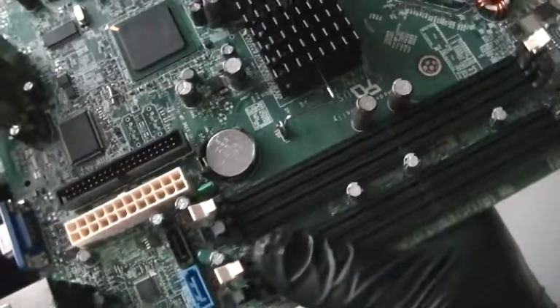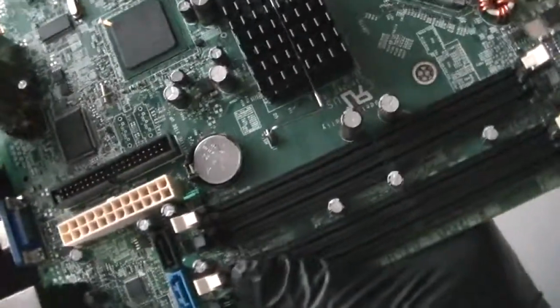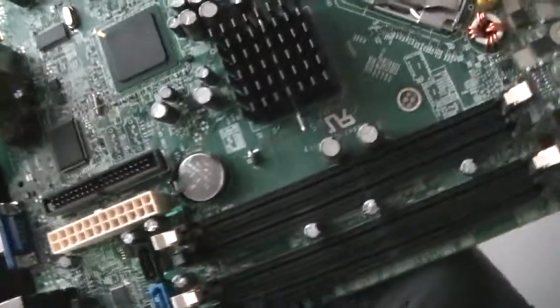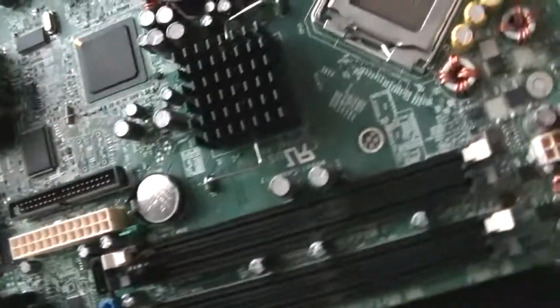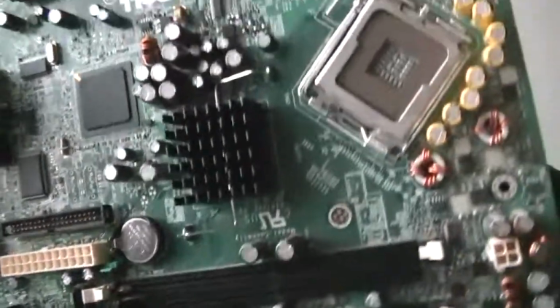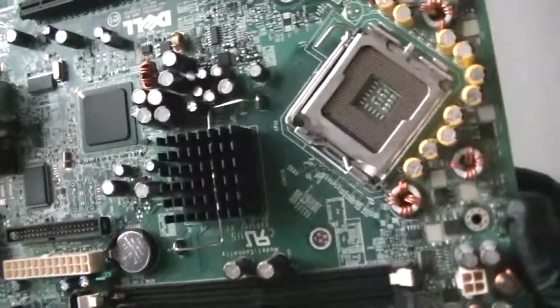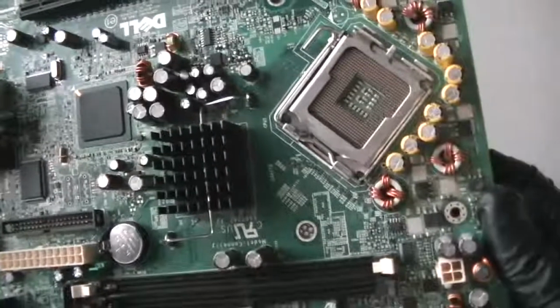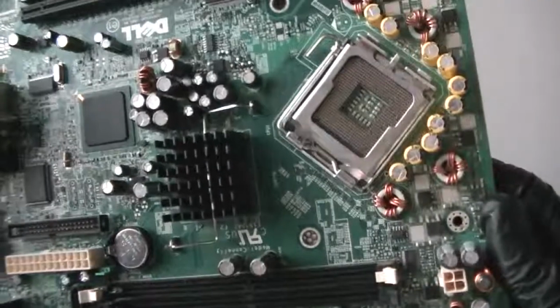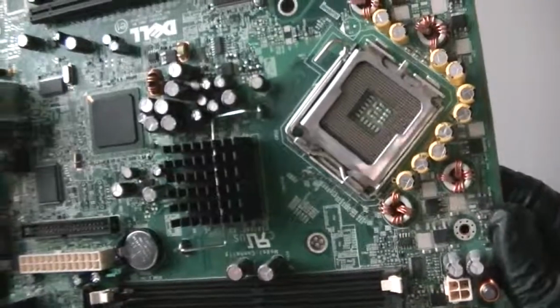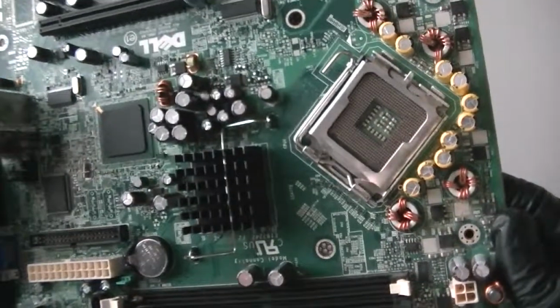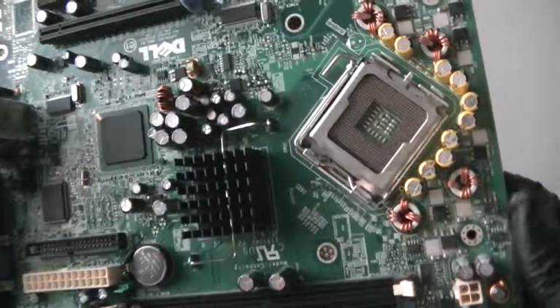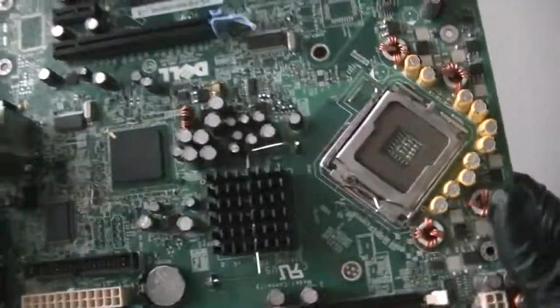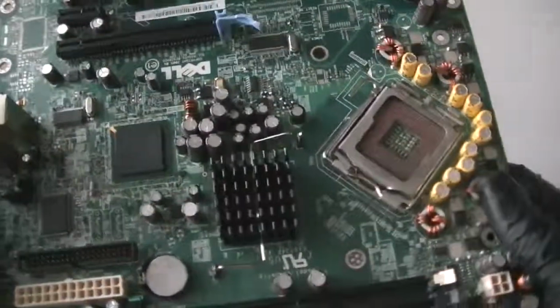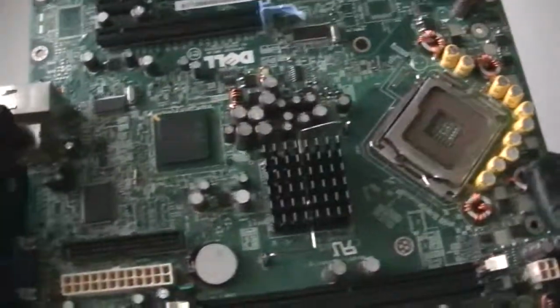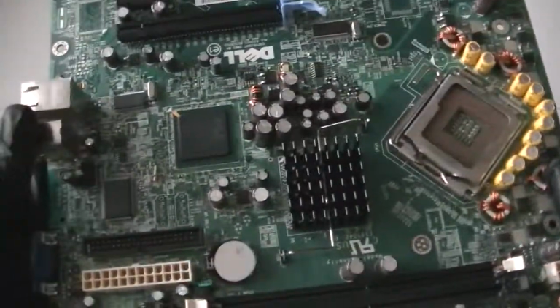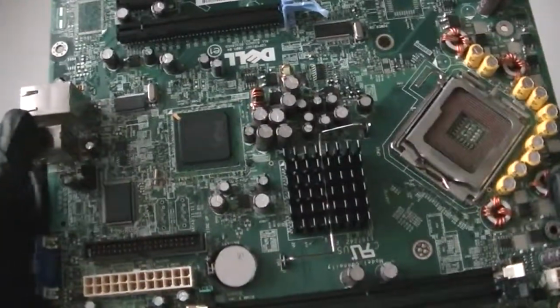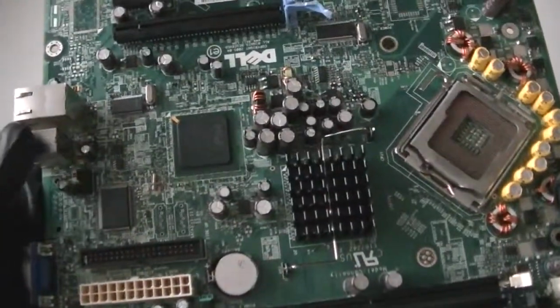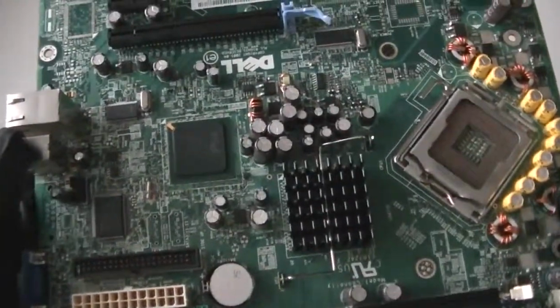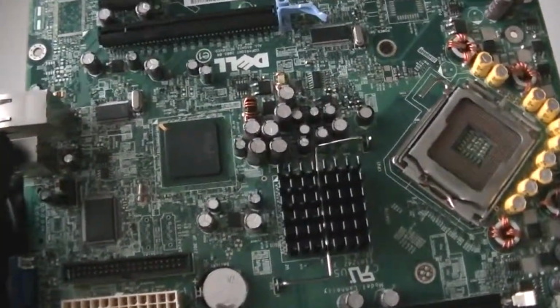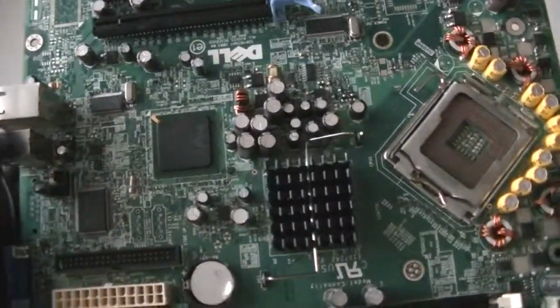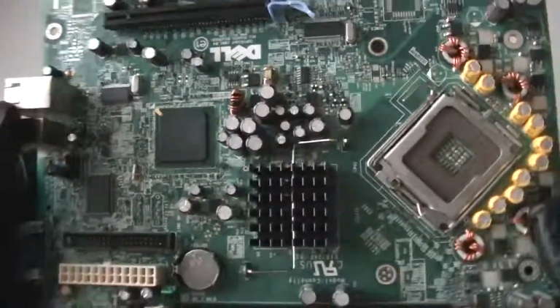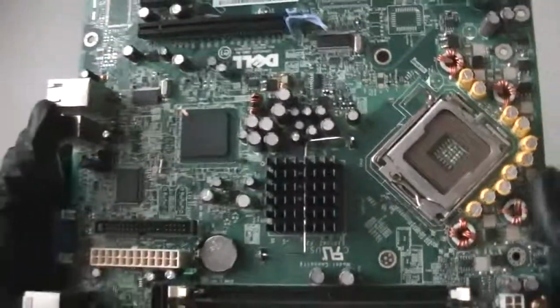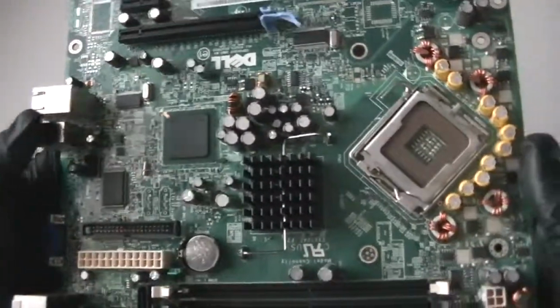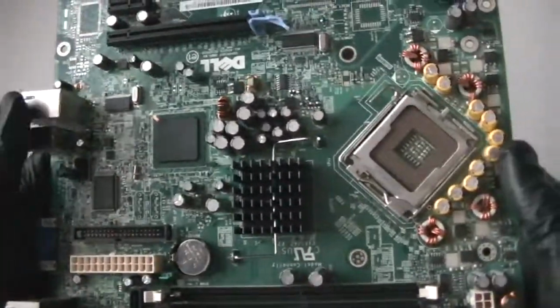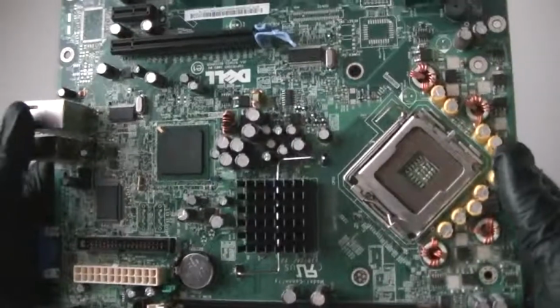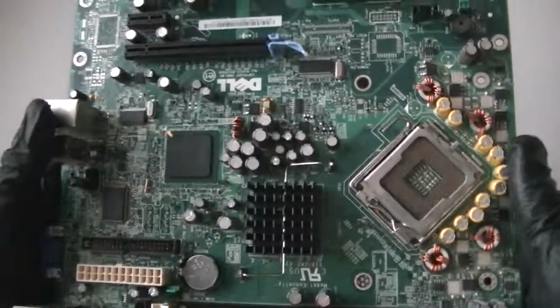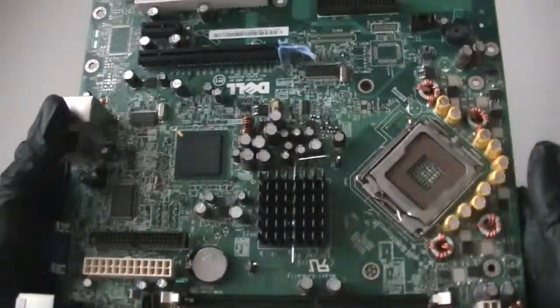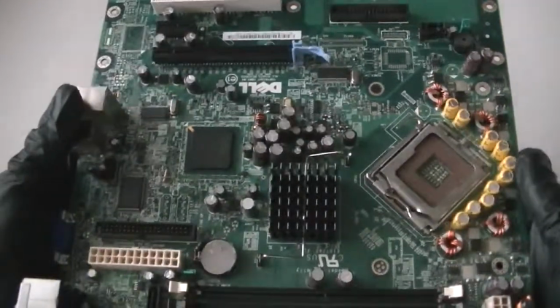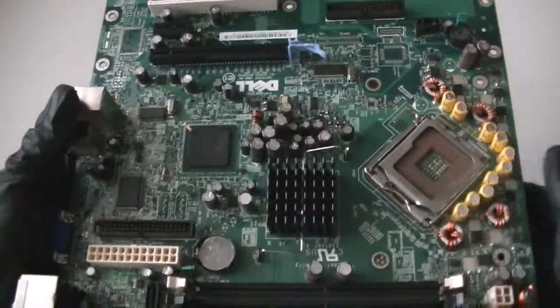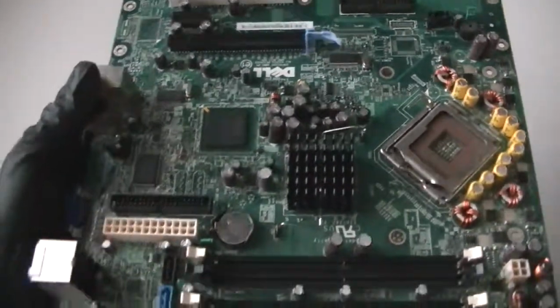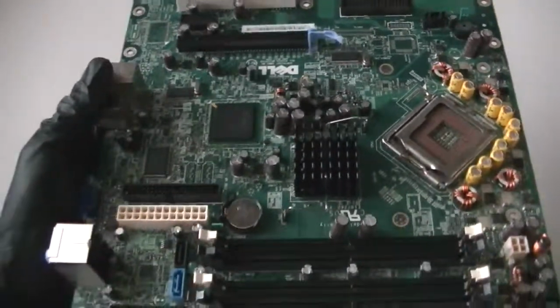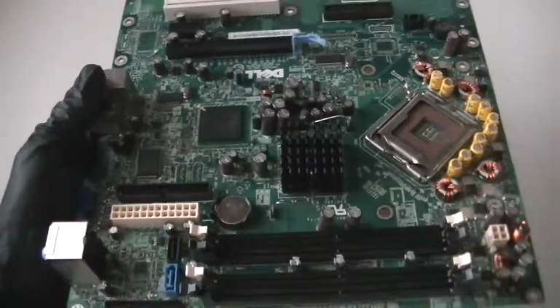So yeah, this is going to be it — this is an Intel Socket 775 for the Dell Dimension E510 motherboard. Thanks for watching, bye!